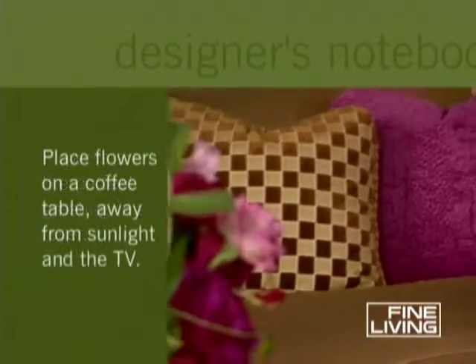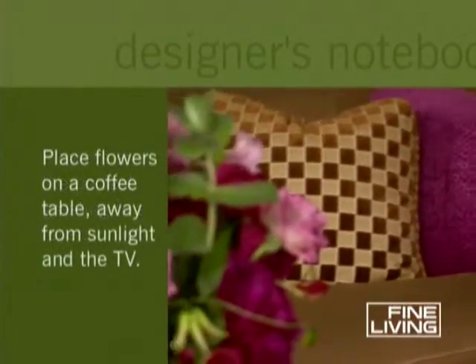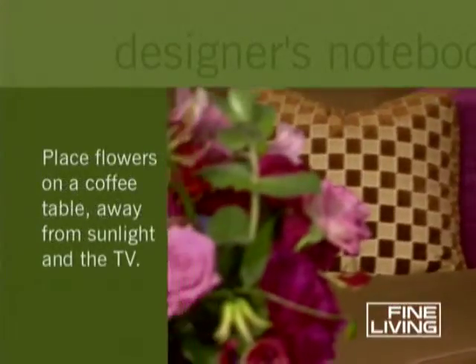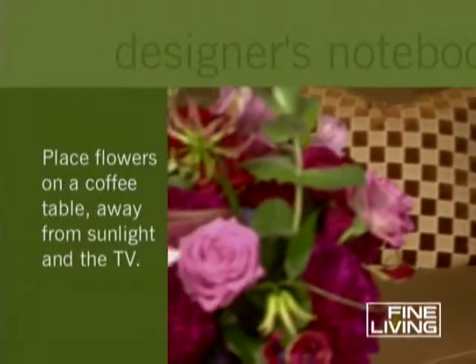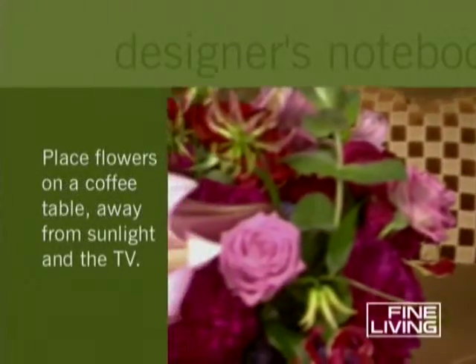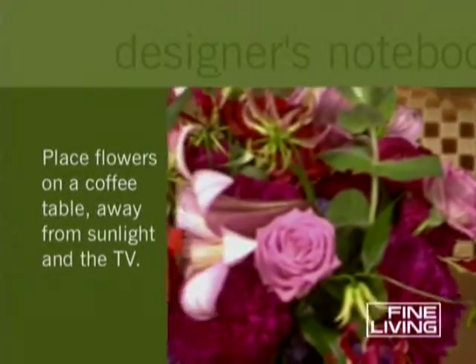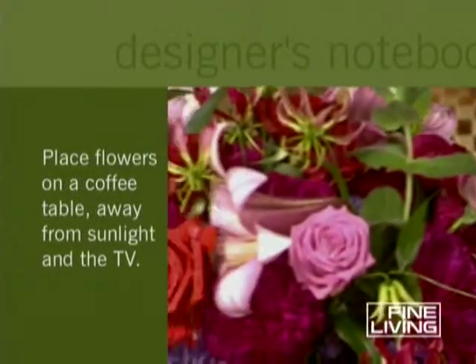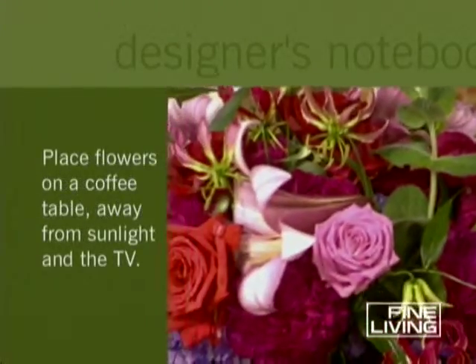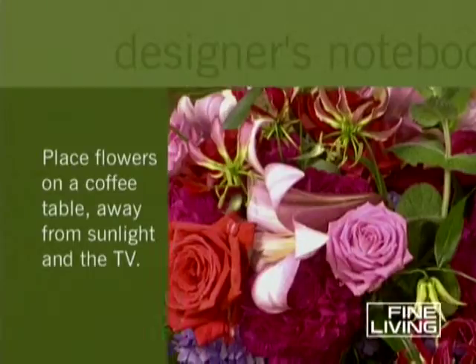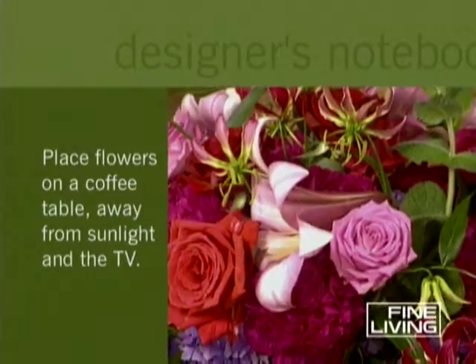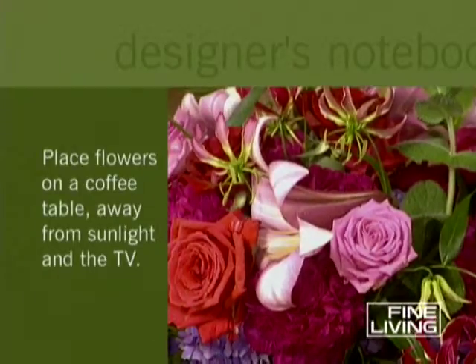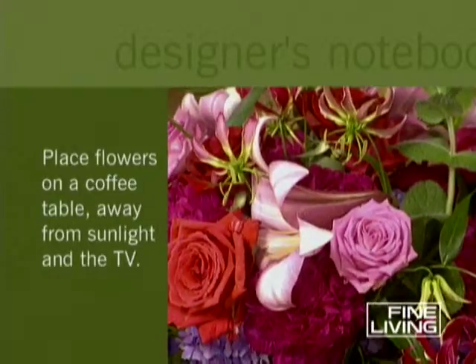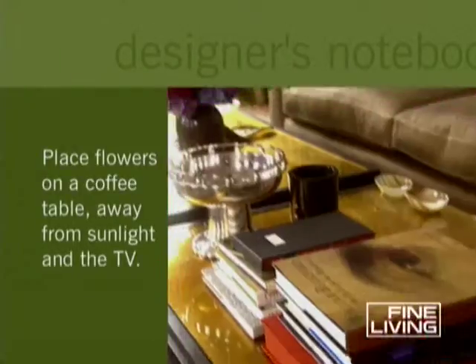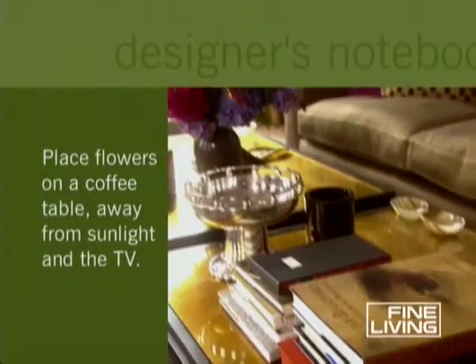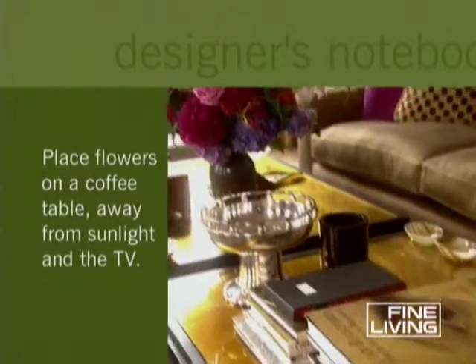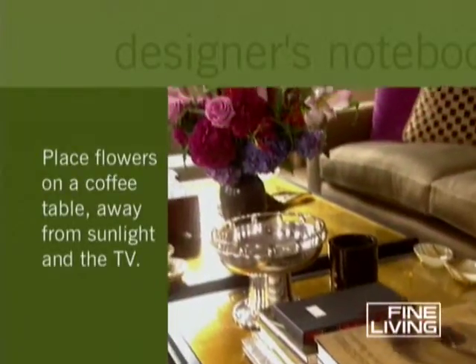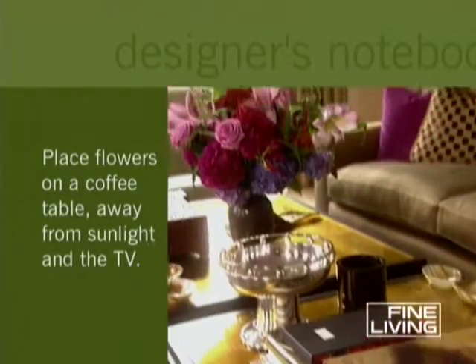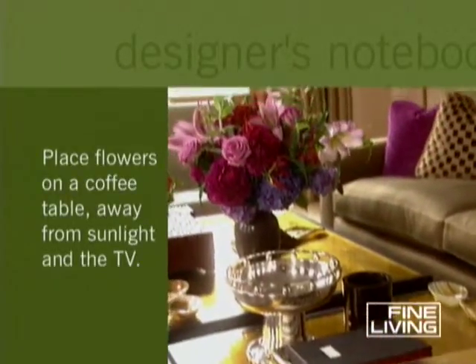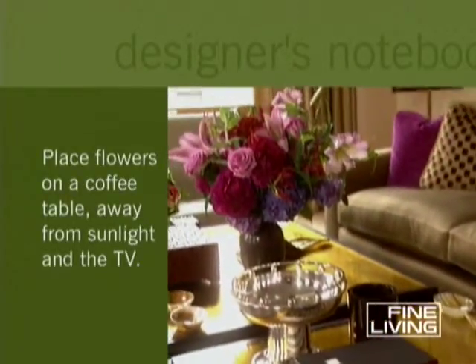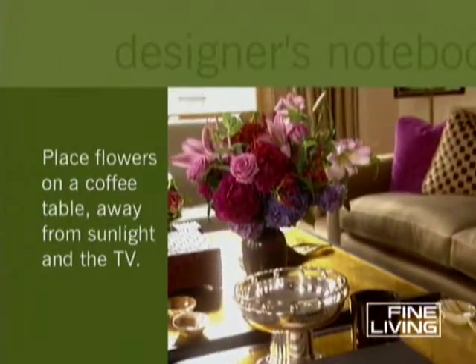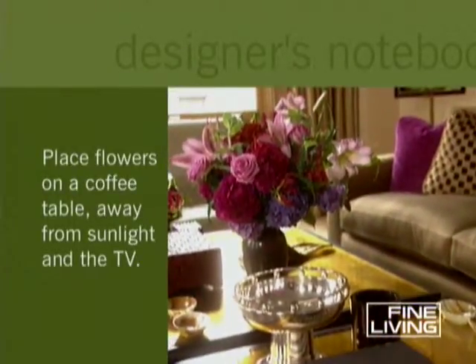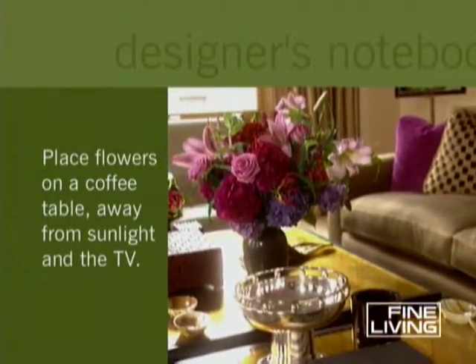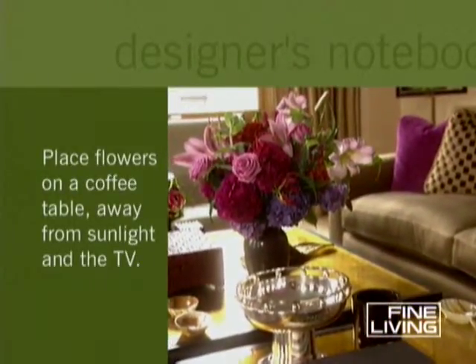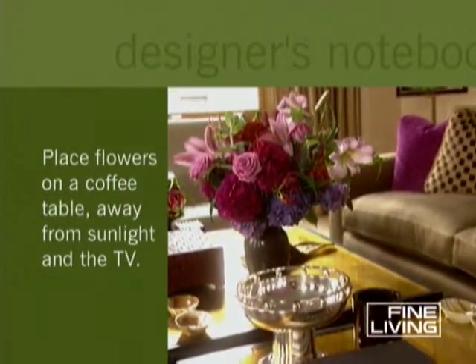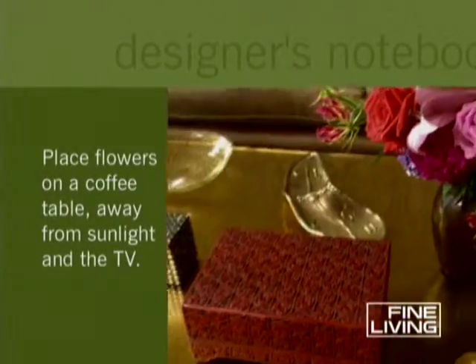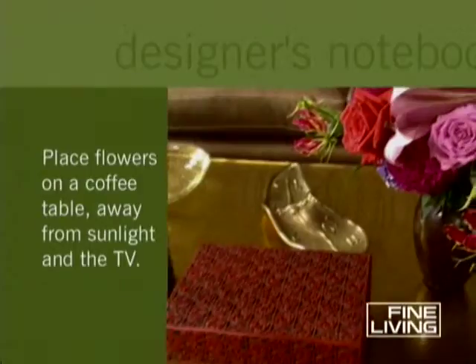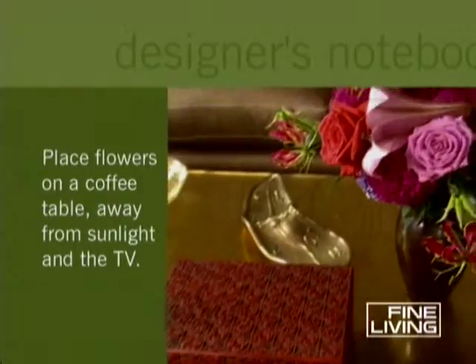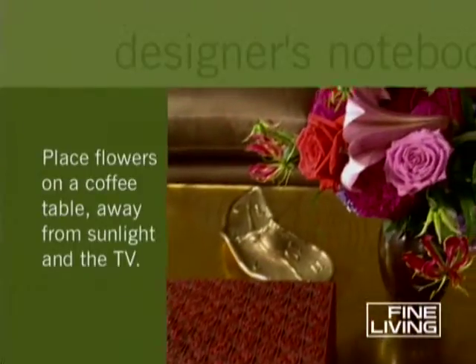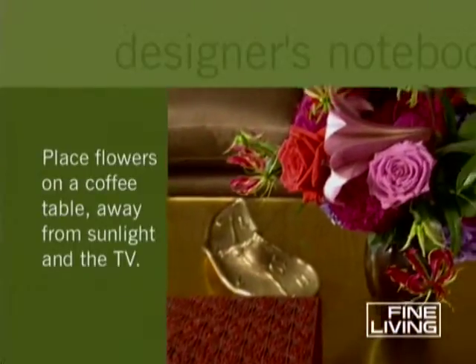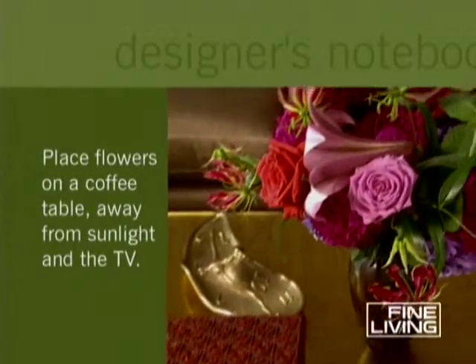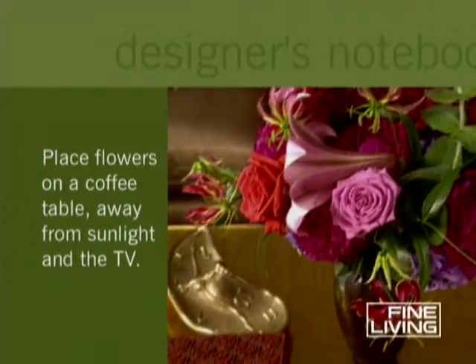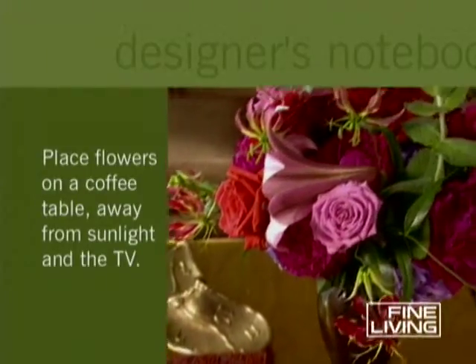A coffee table is a great spot in a living room, away from direct sunlight and the heat of the television or radiators, which can prematurely fade your floral arrangement.